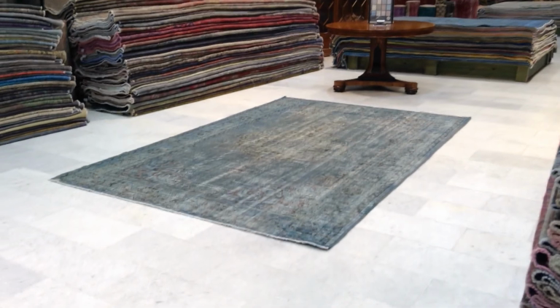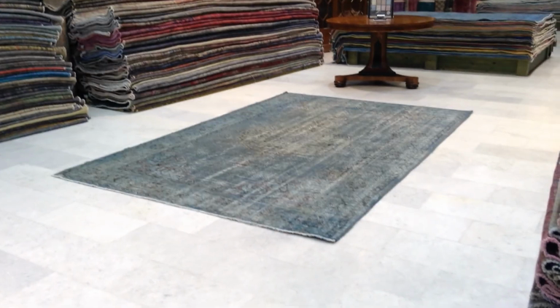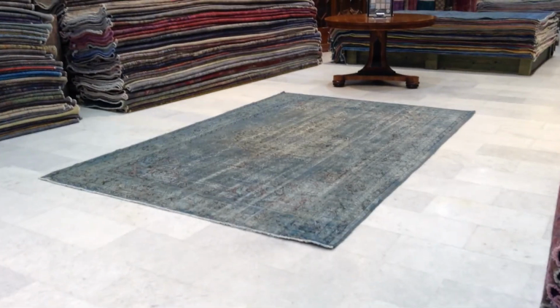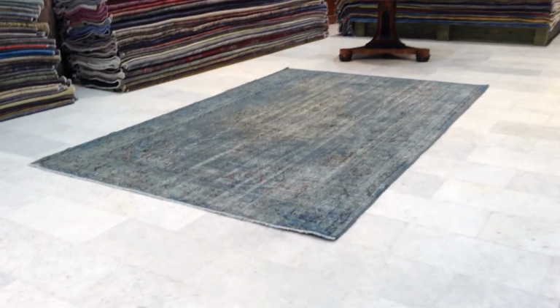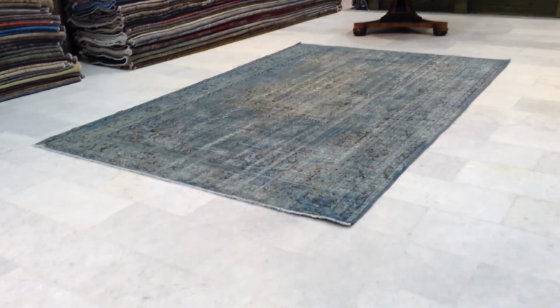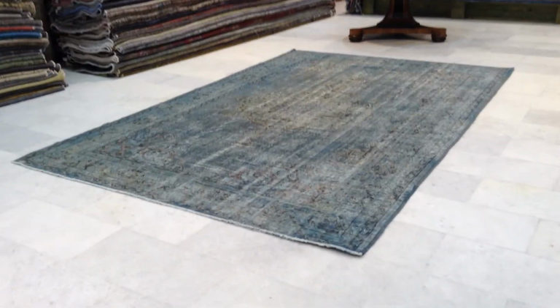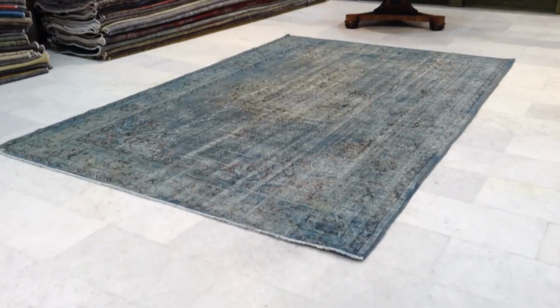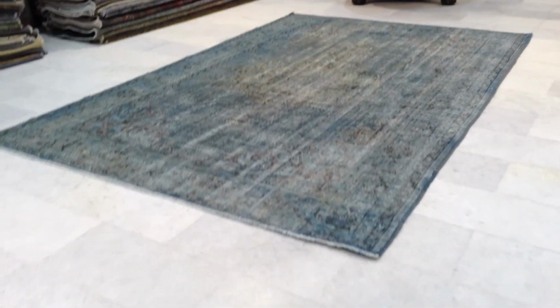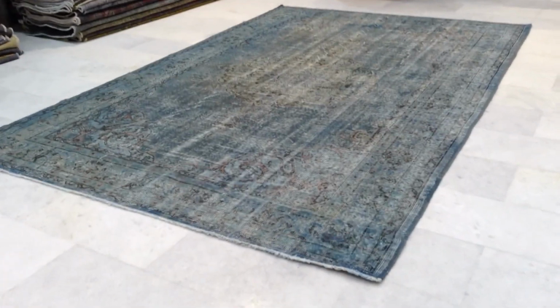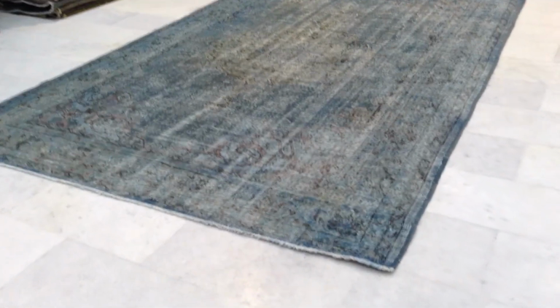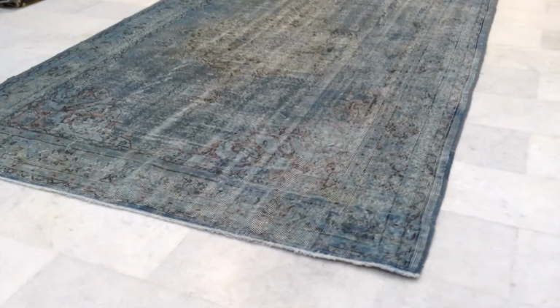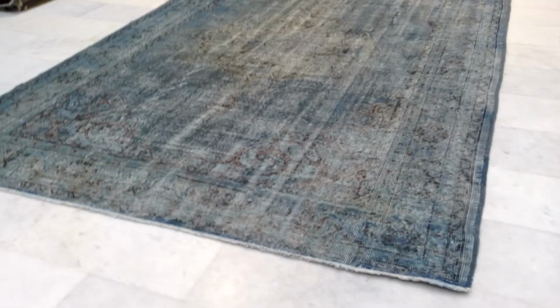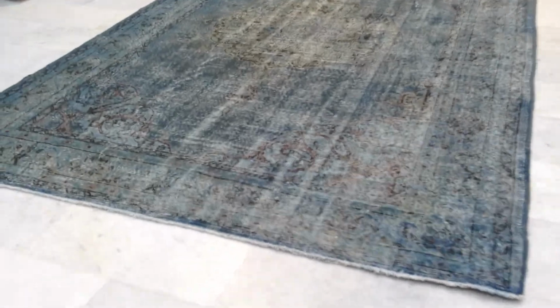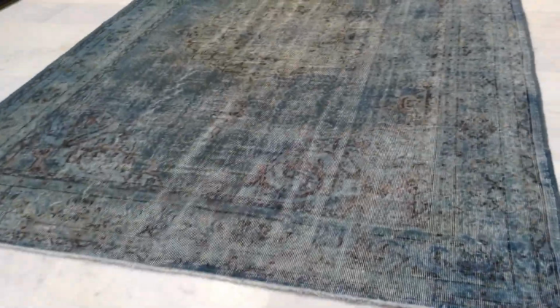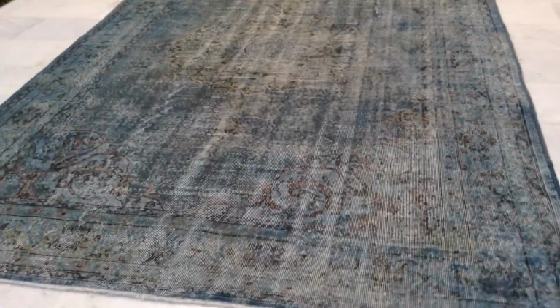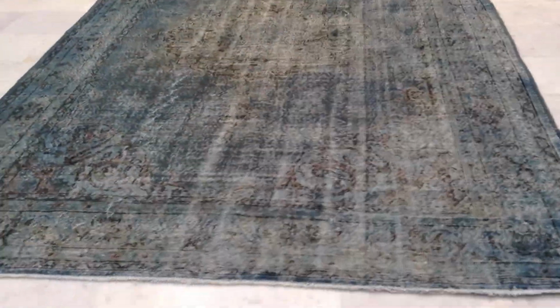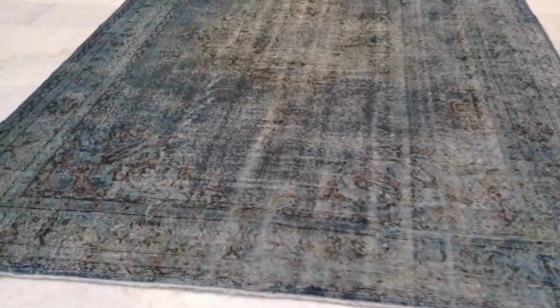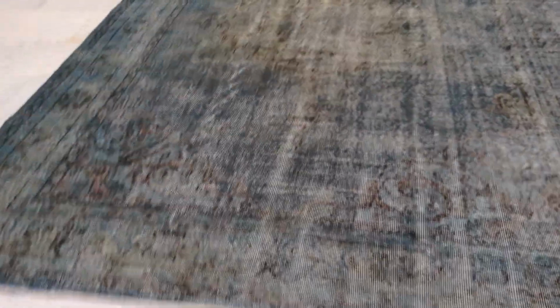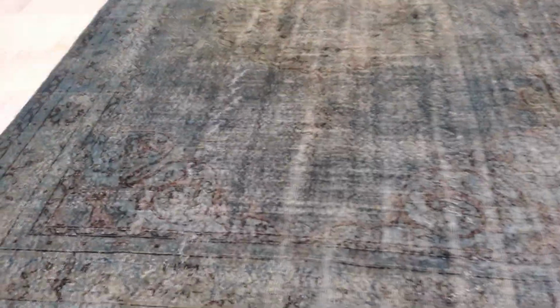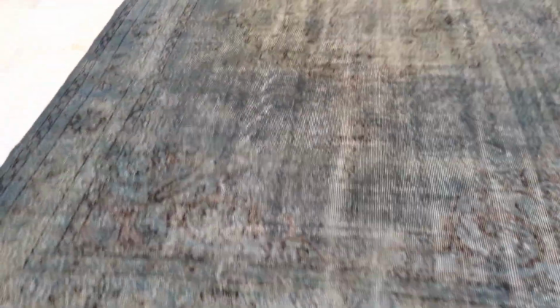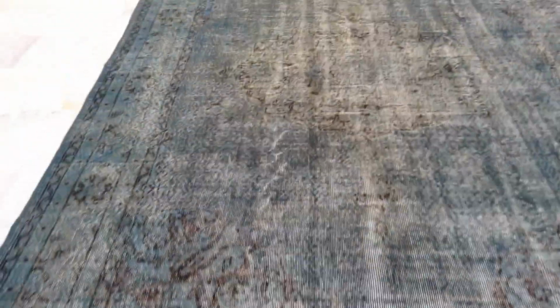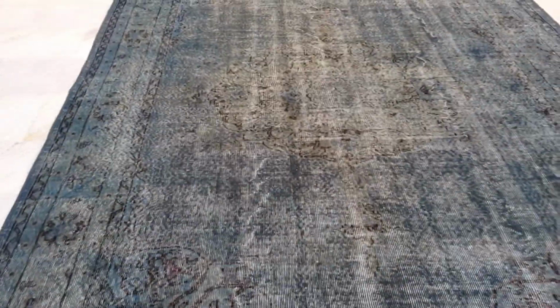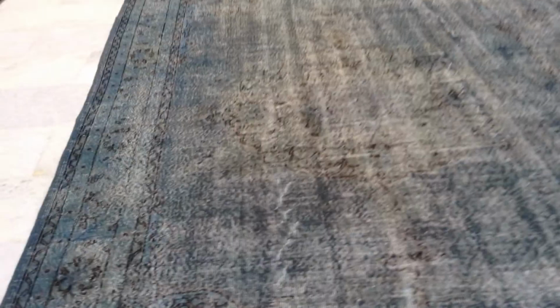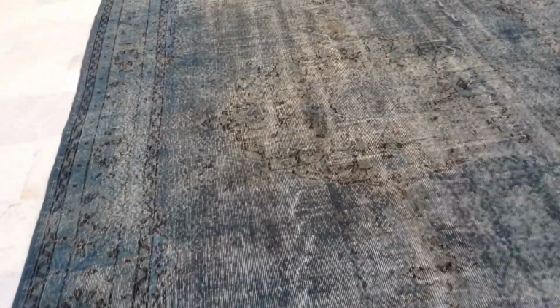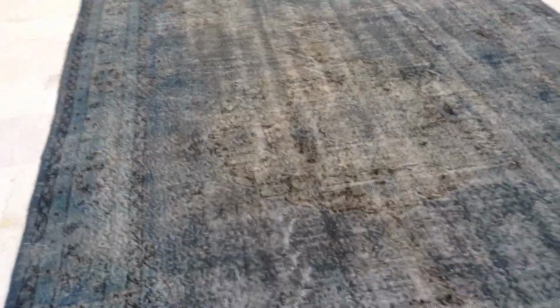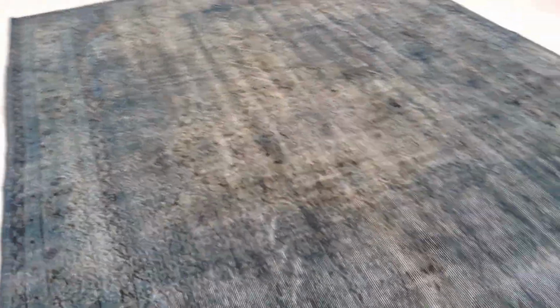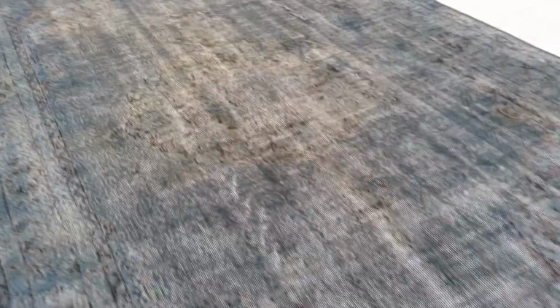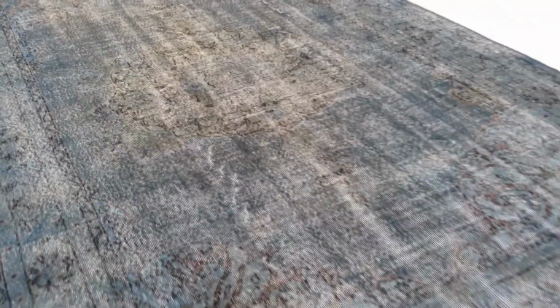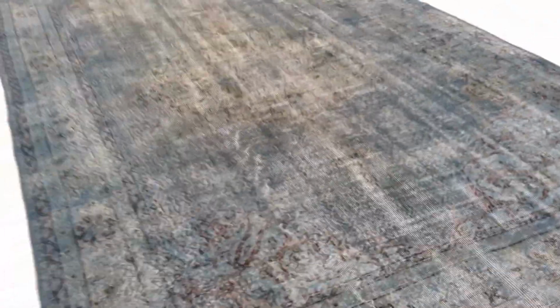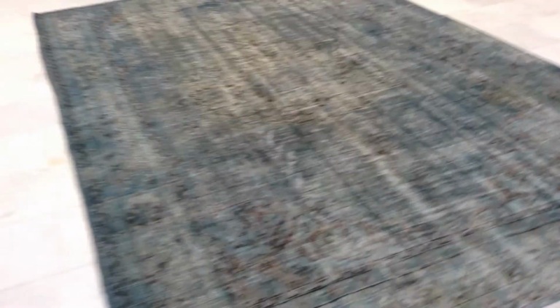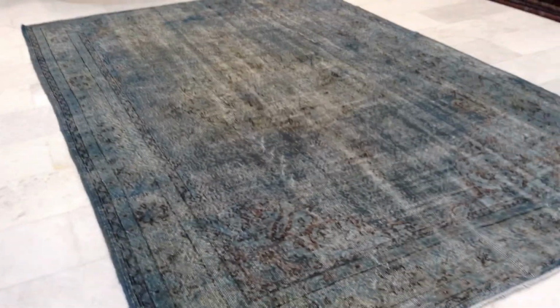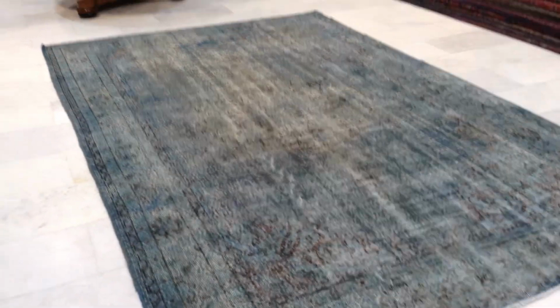This is vintage carpet 8978. It's a Turkish handmade vintage carpet. This is such a beautiful carpet that straight away we decided to add this to our luxury selection. The colors, the design, the quality of this carpet makes it so beautiful and unique.